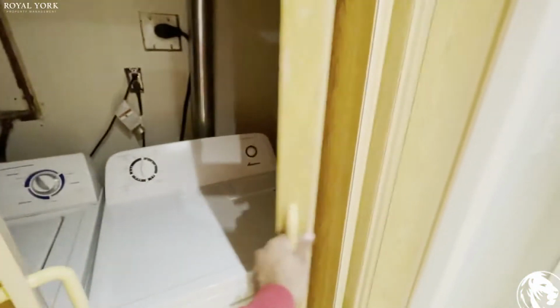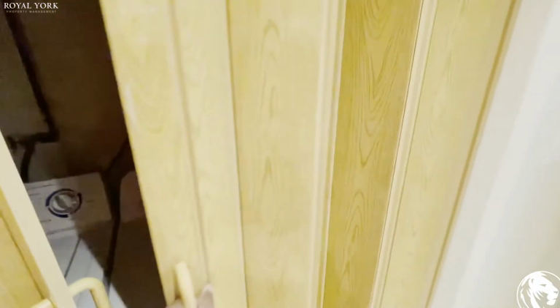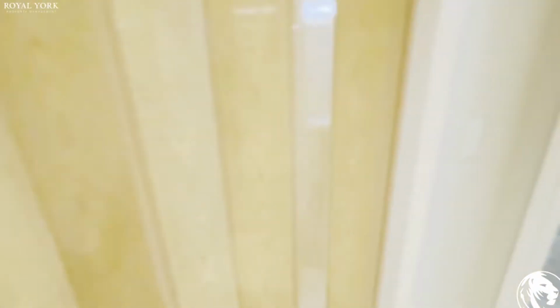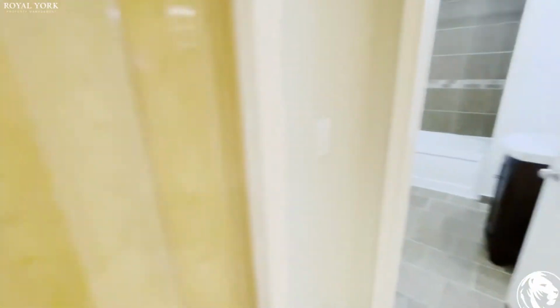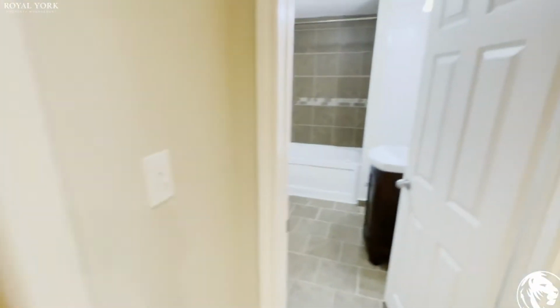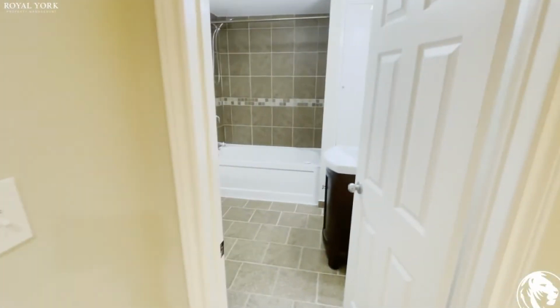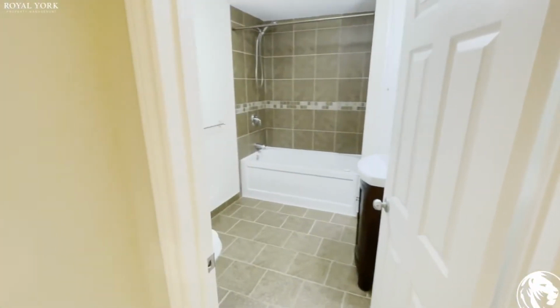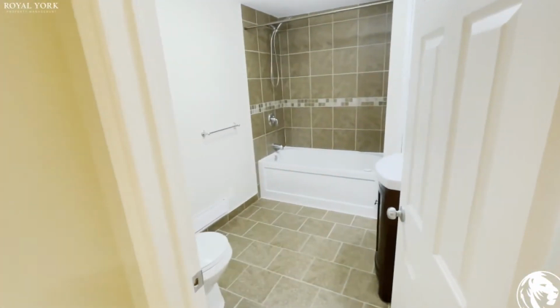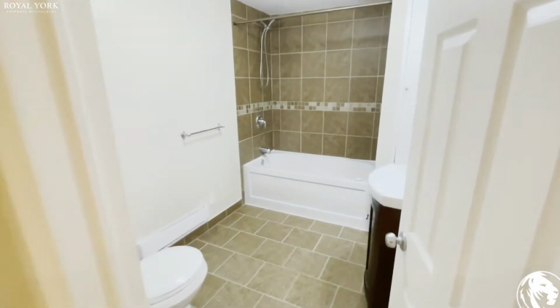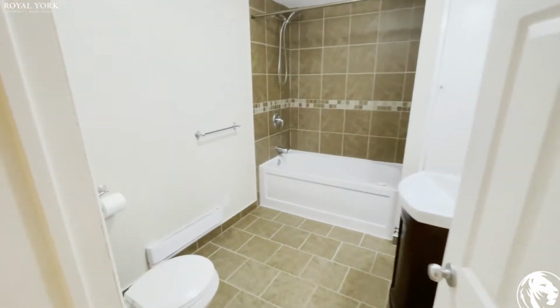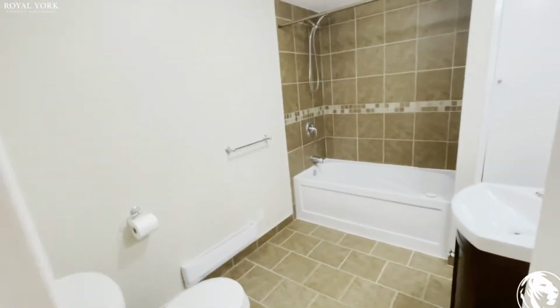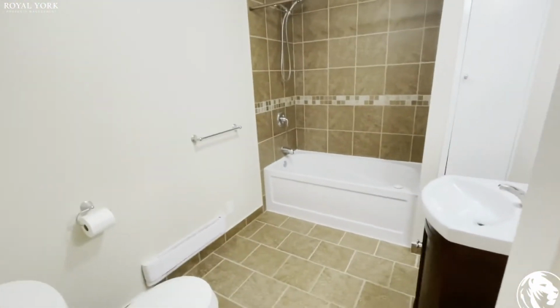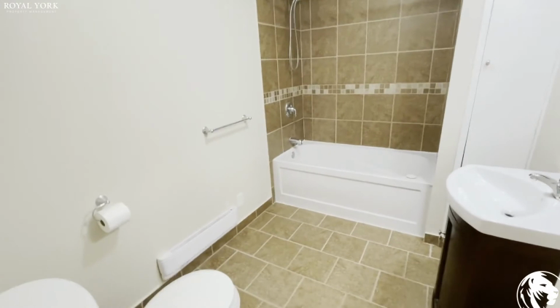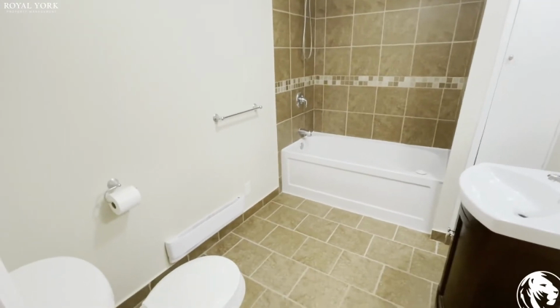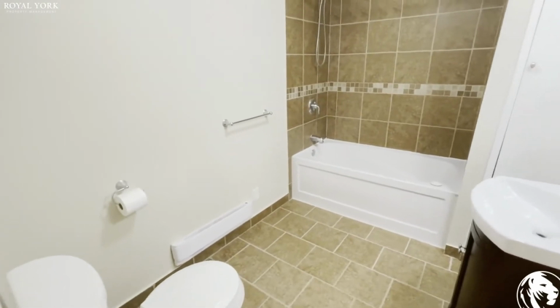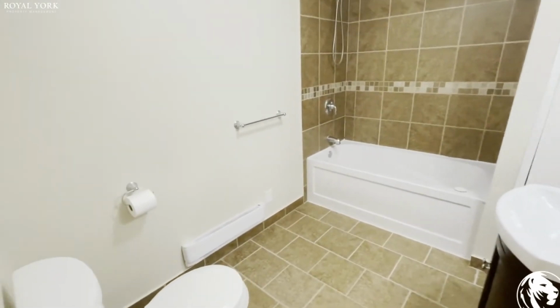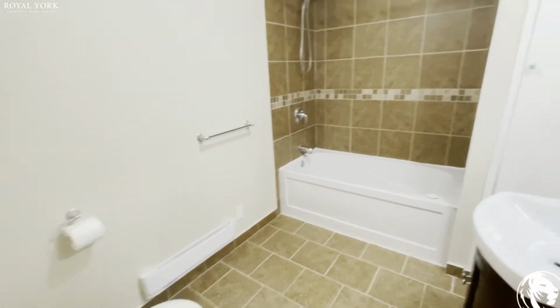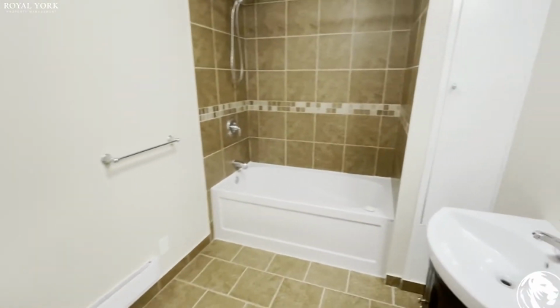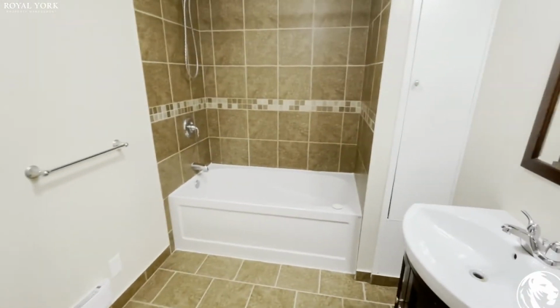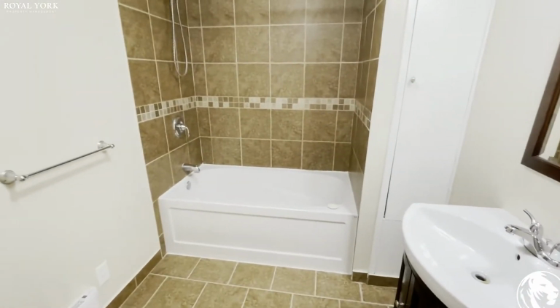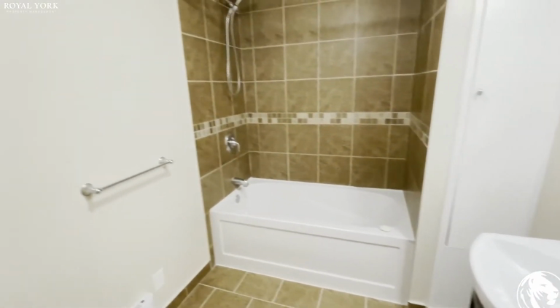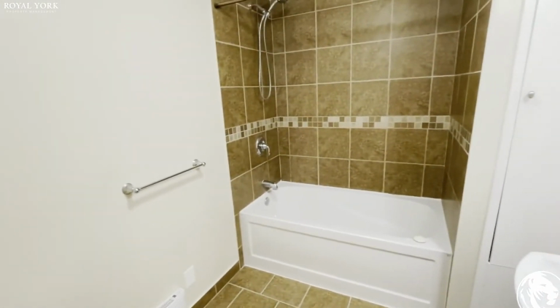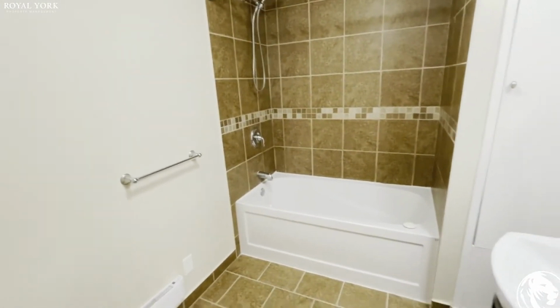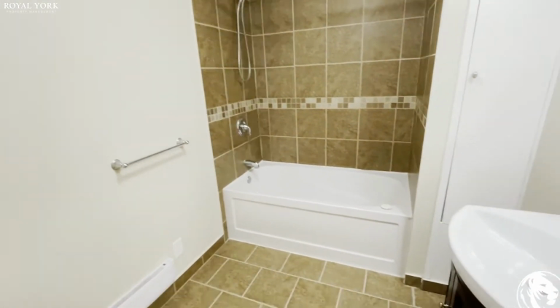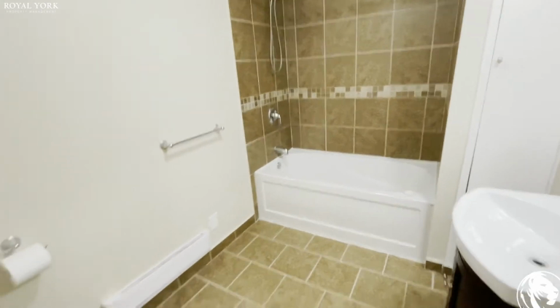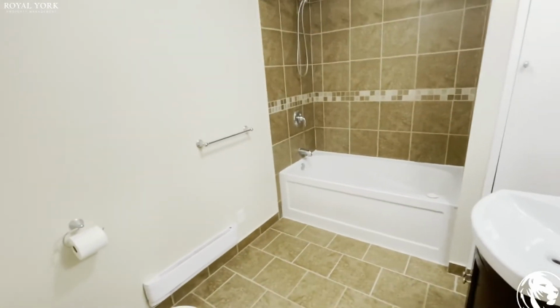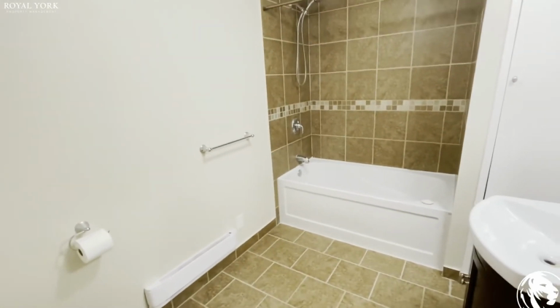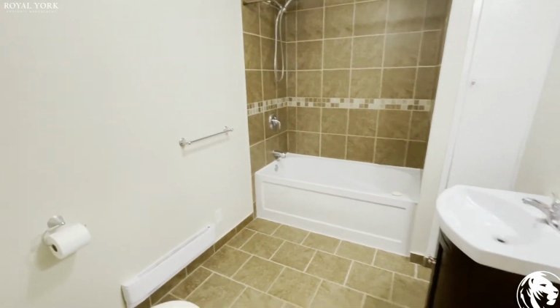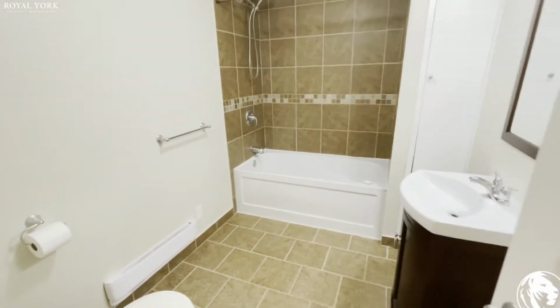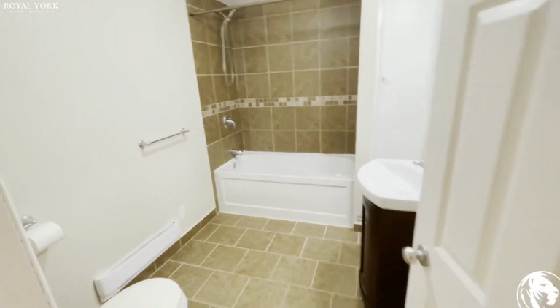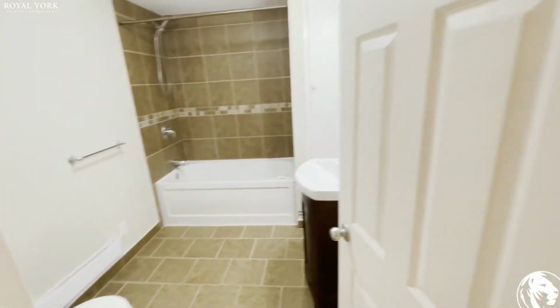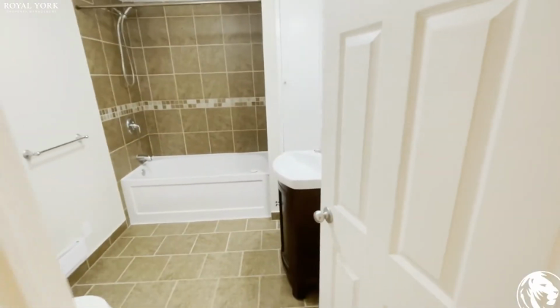Then we move on to the right and we come across this huge bathroom — a full bathroom. You've got everything that would be needed in a bathroom and so much more room in here.